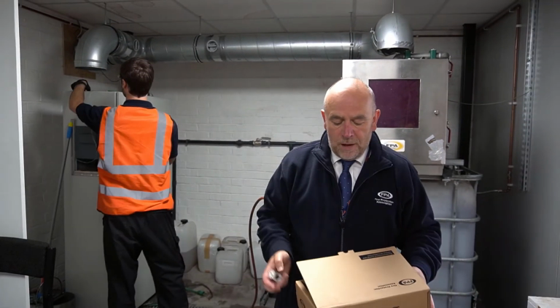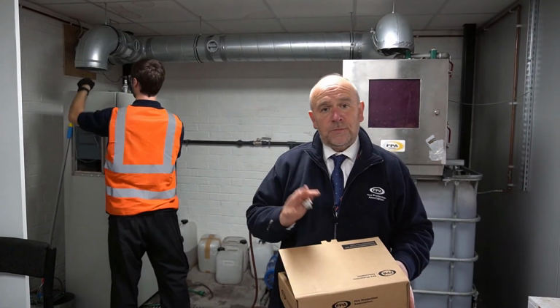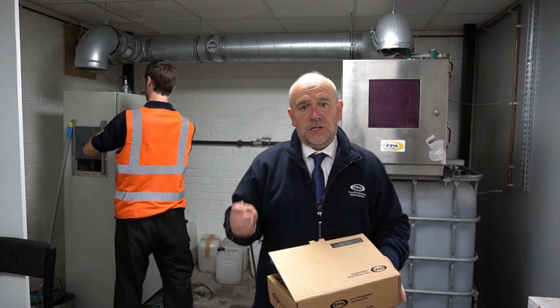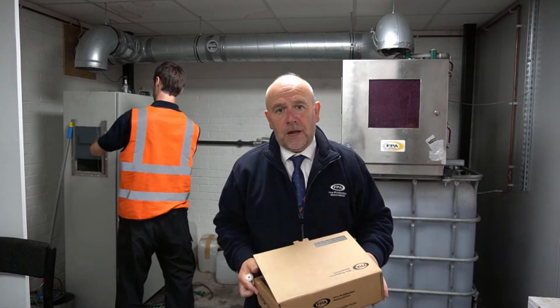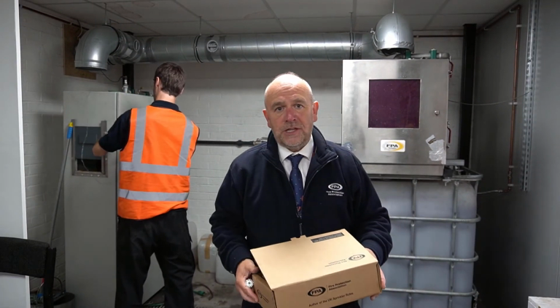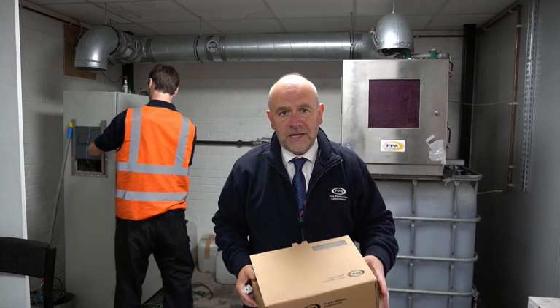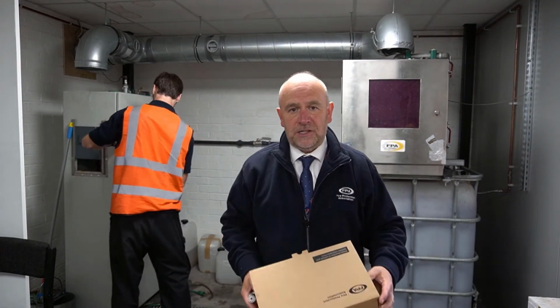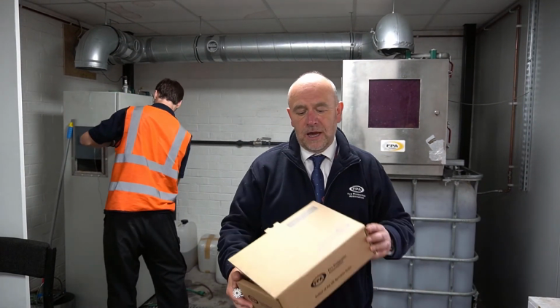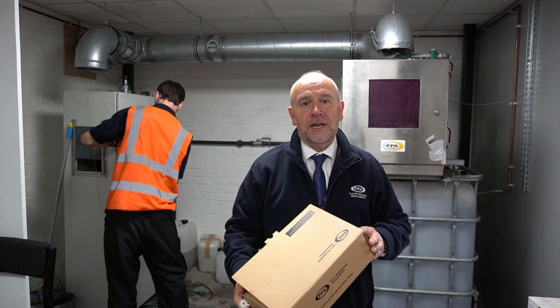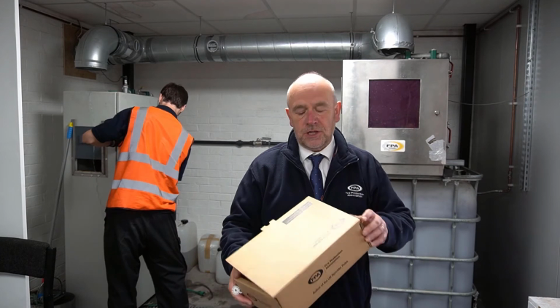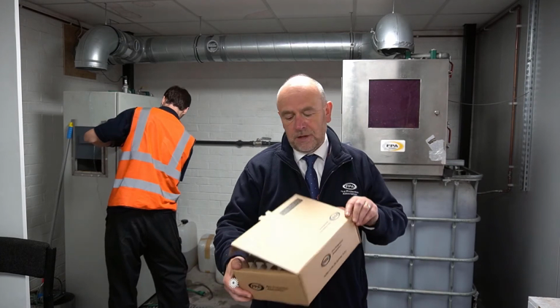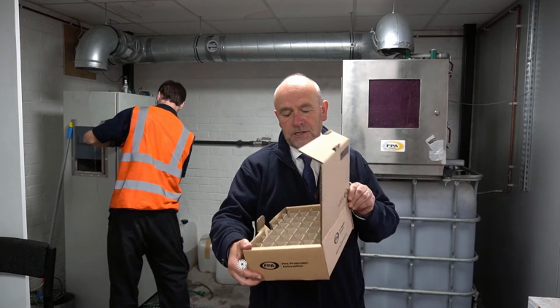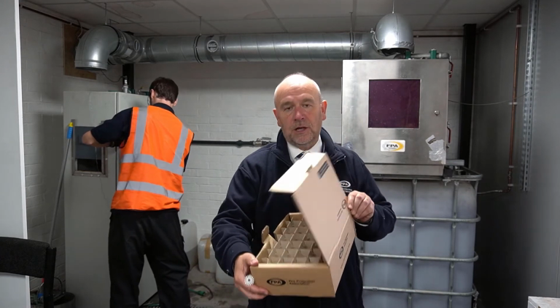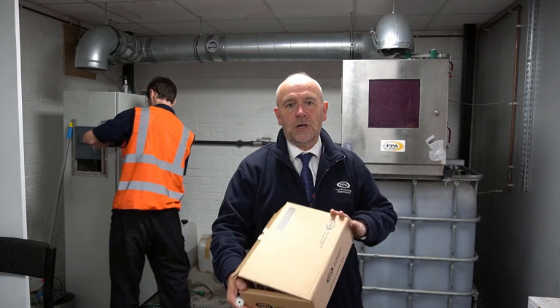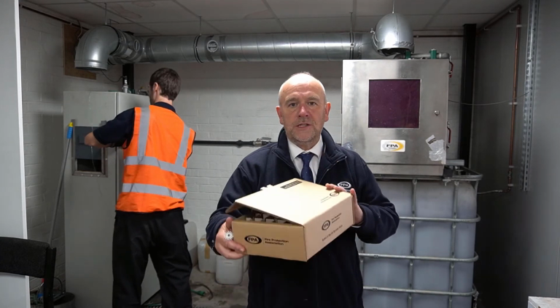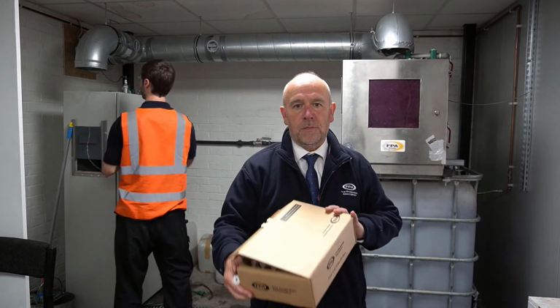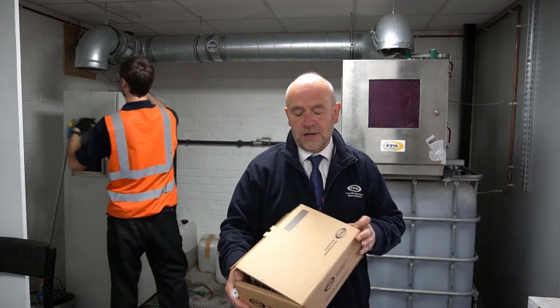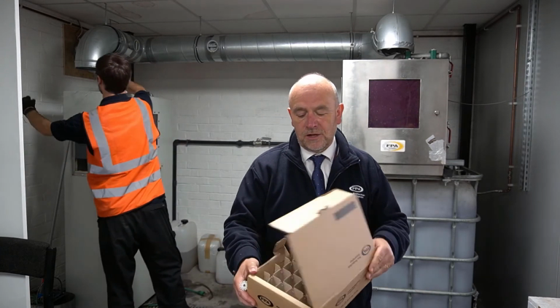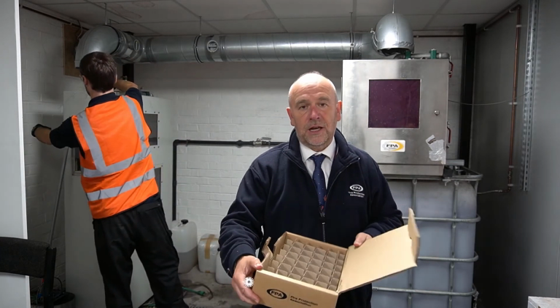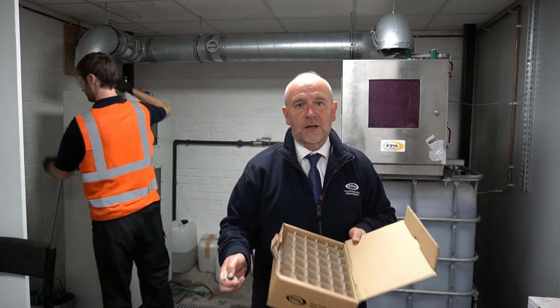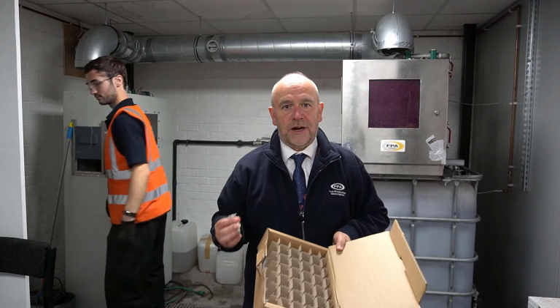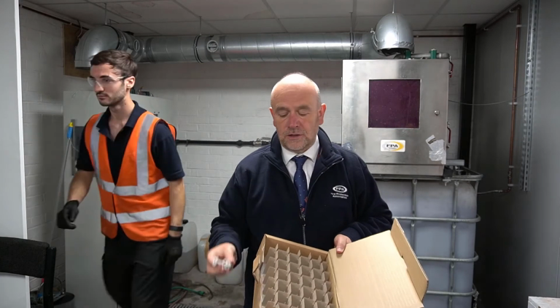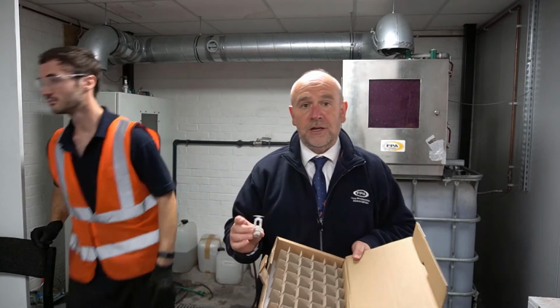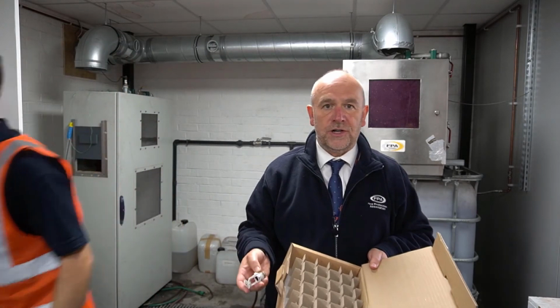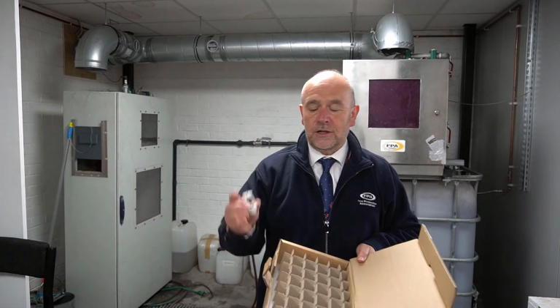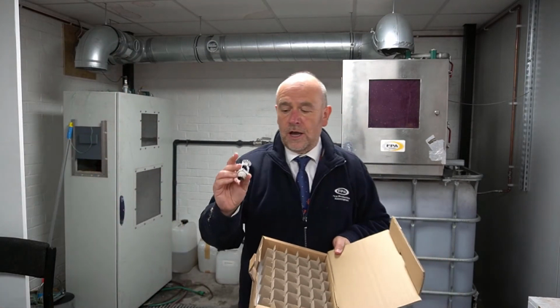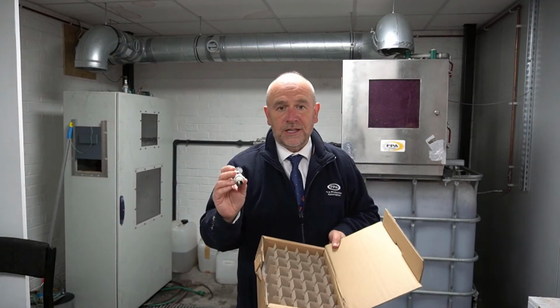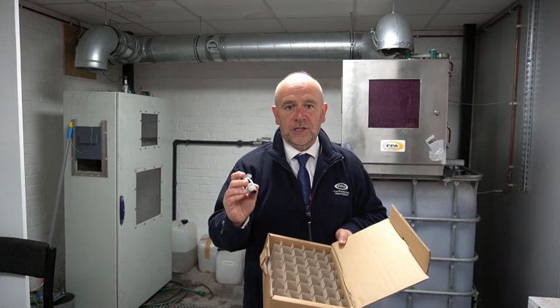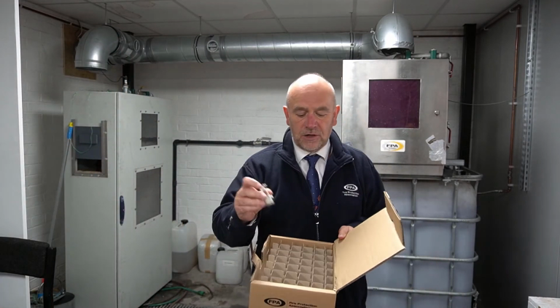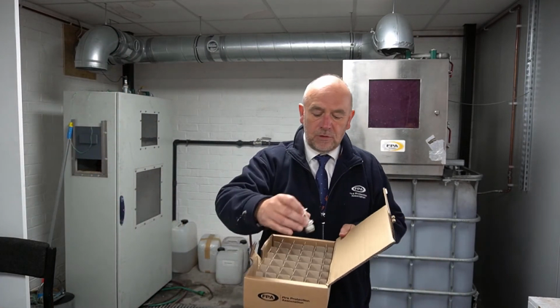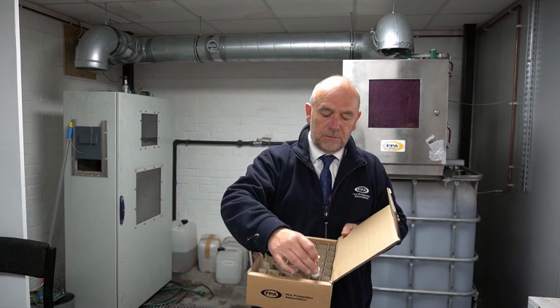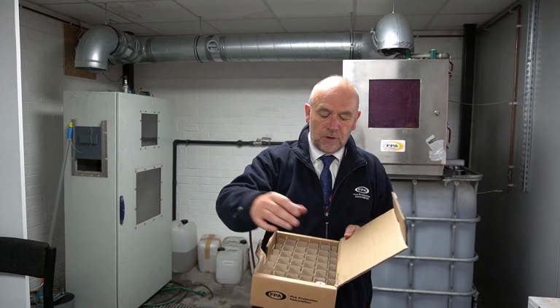If you've got a sprinkler system and you want to send heads here for testing, it's quite an easy procedure. This is a sprinkler box. We send you the box, and if you get your sprinkler contractor or your maintenance contractor to take the sprinklers out on a sample and put them into these boxes,